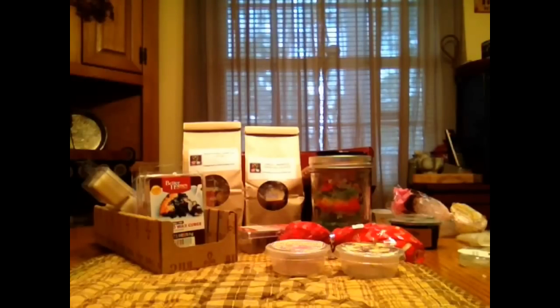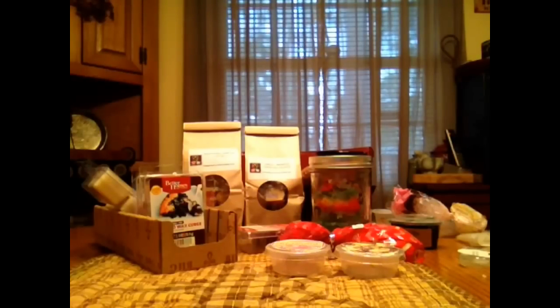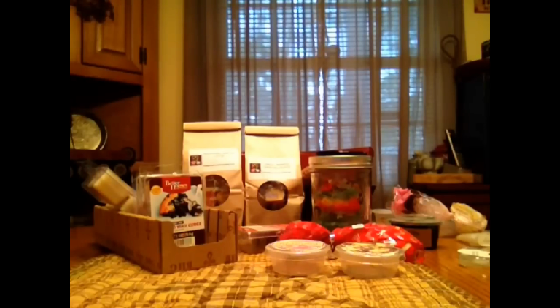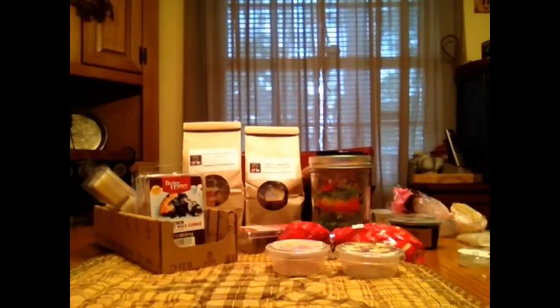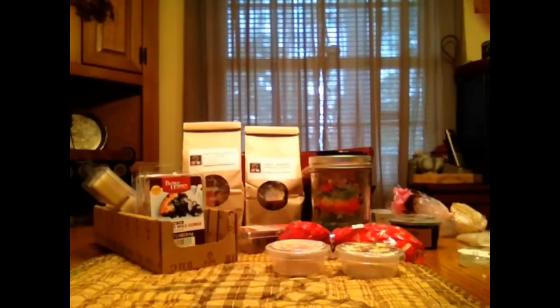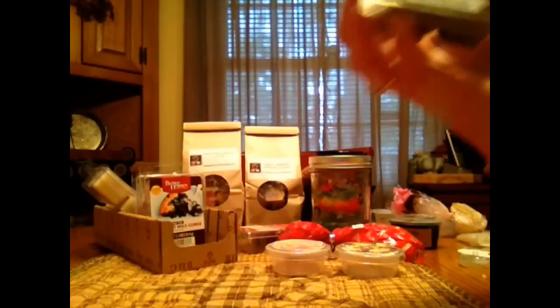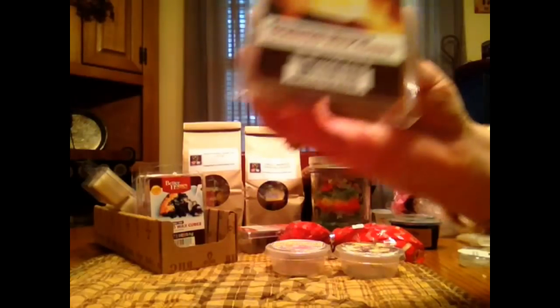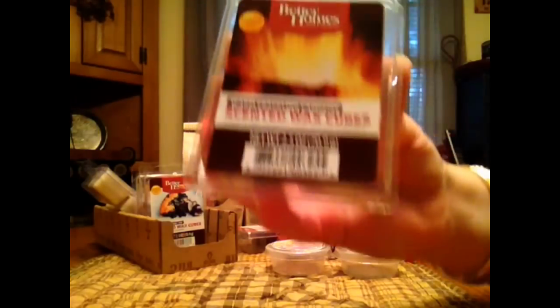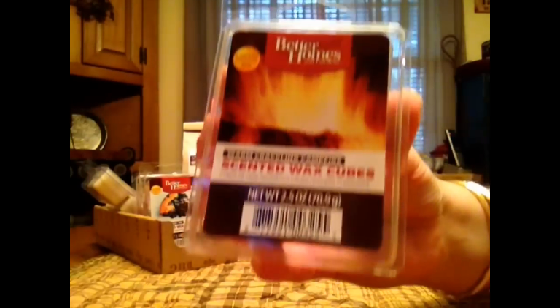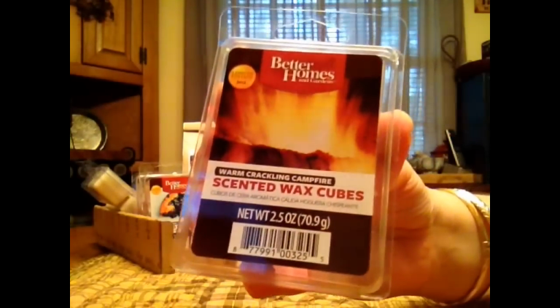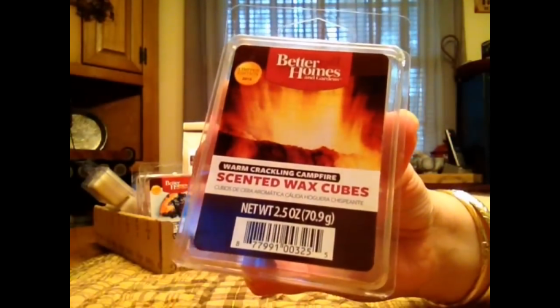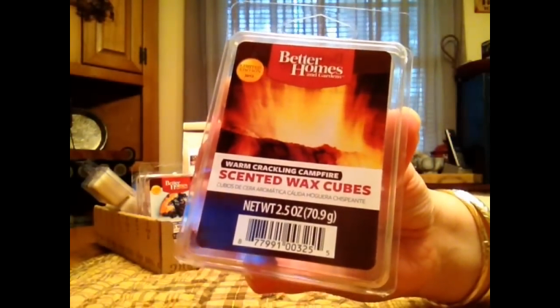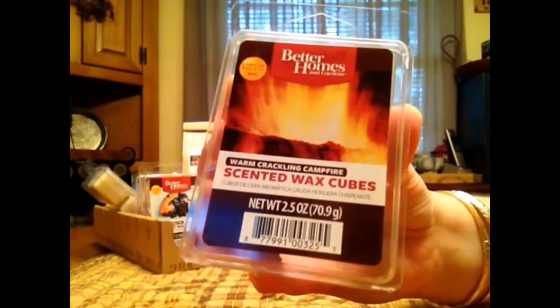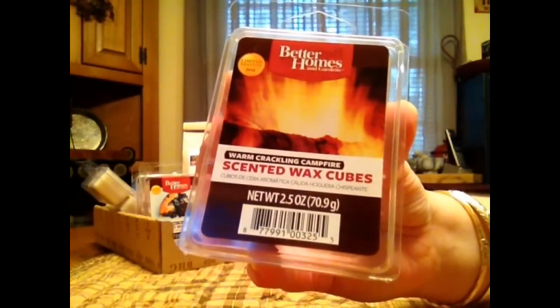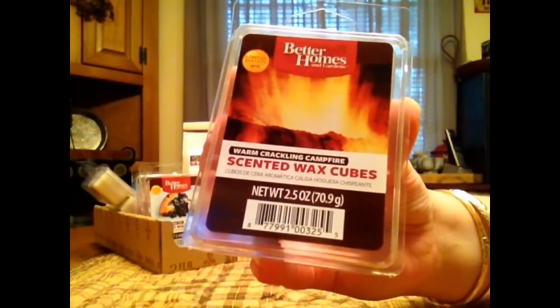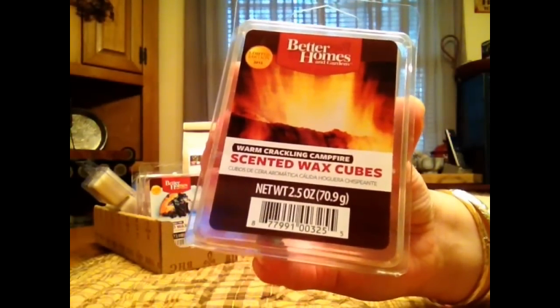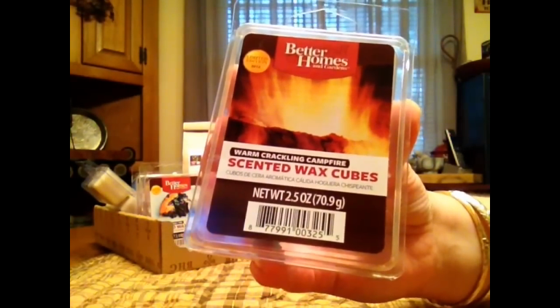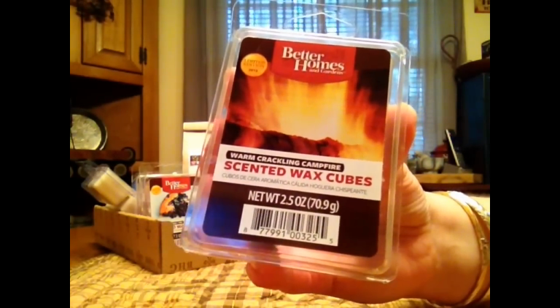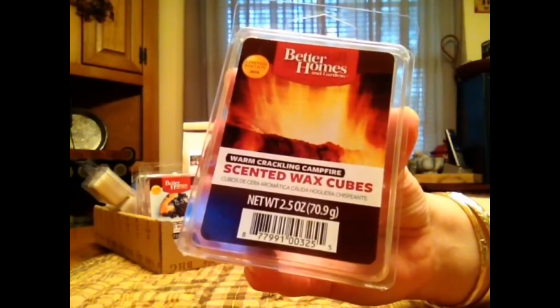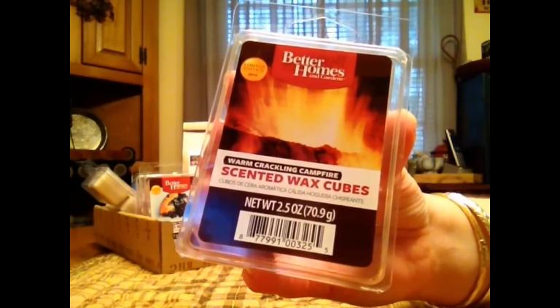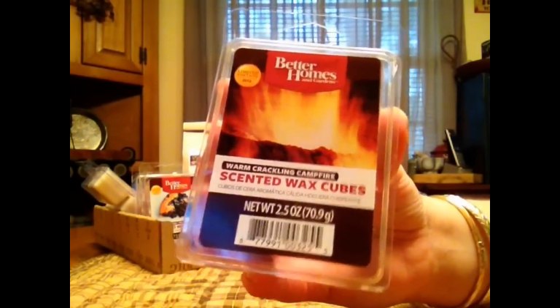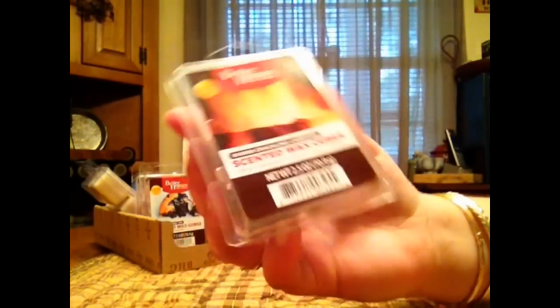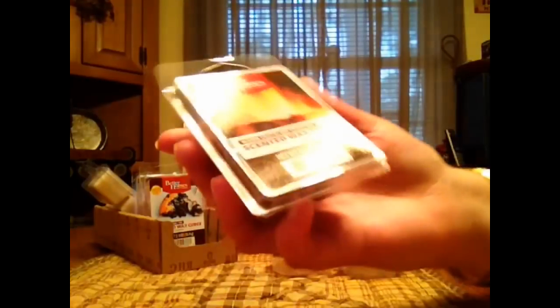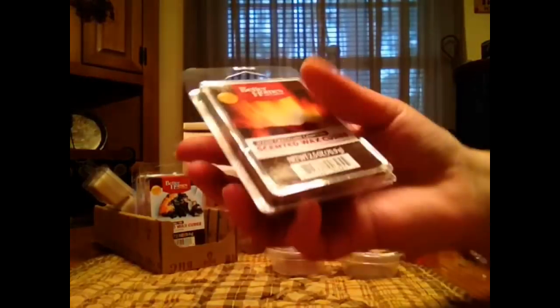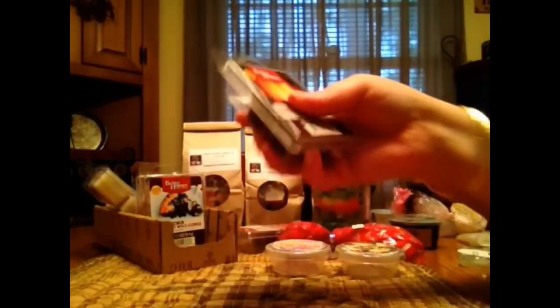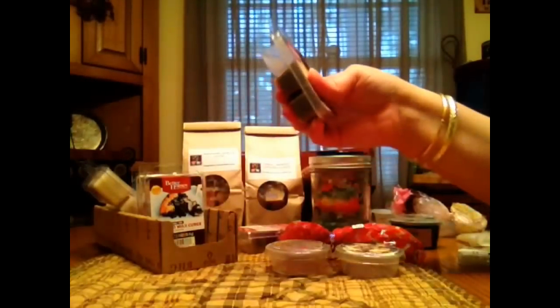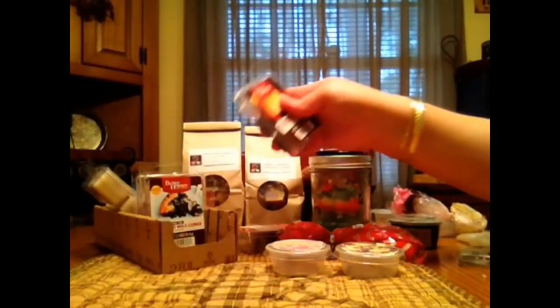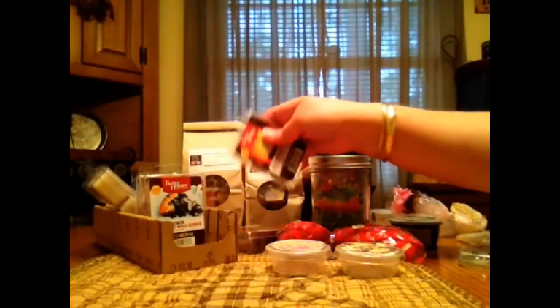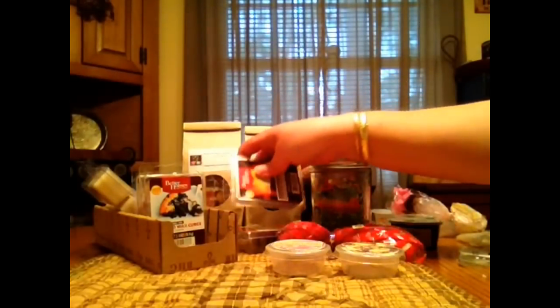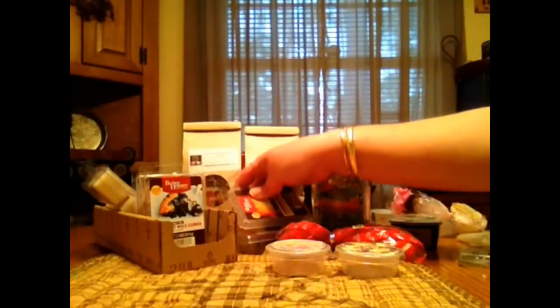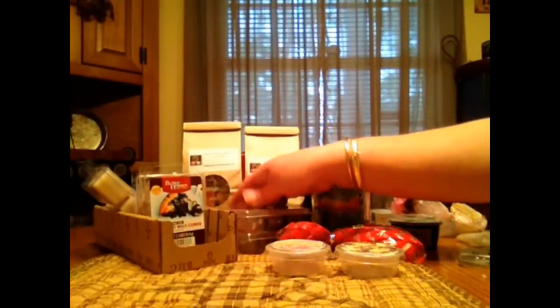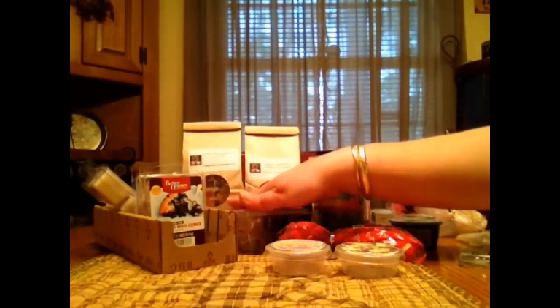Warm Crackling Campfire. Just a nice smoky, smoldering scent. It's a really strong thrower.